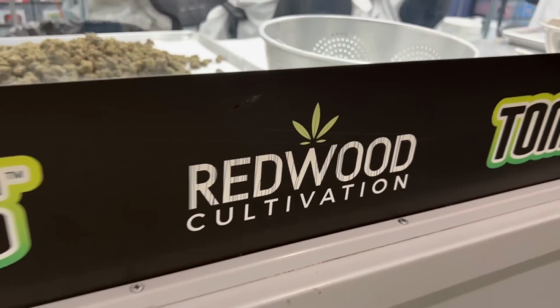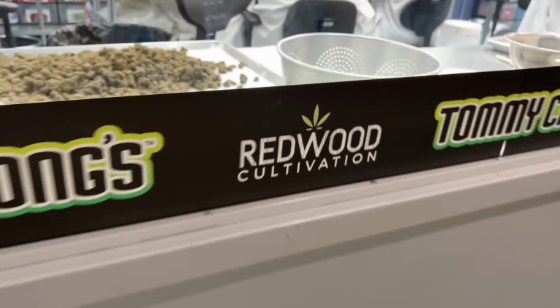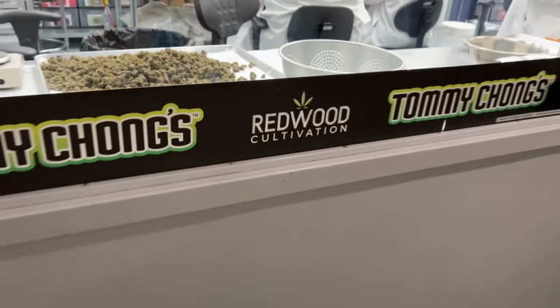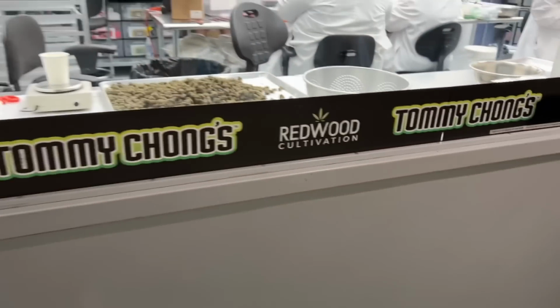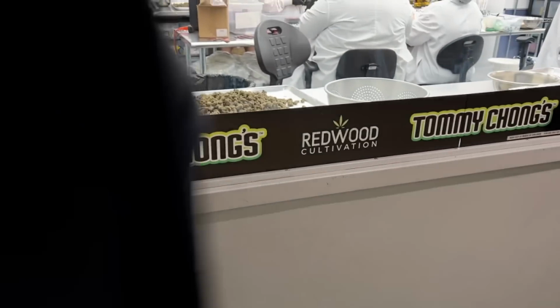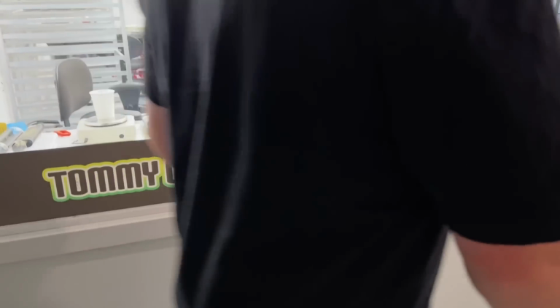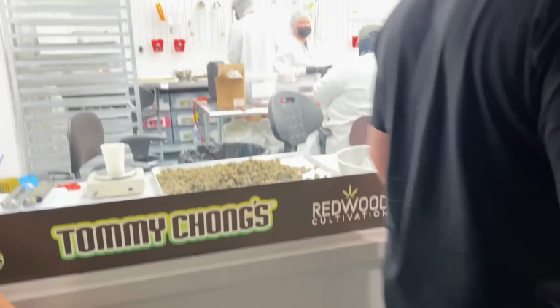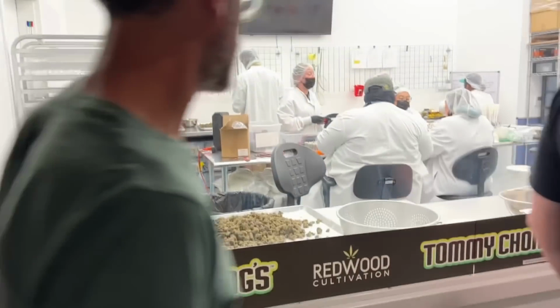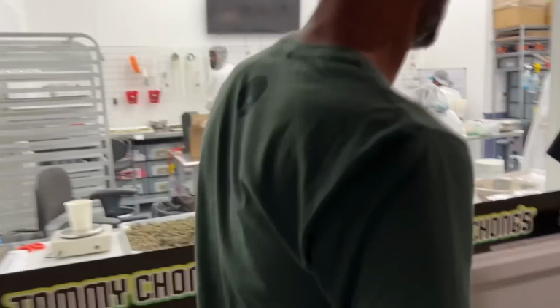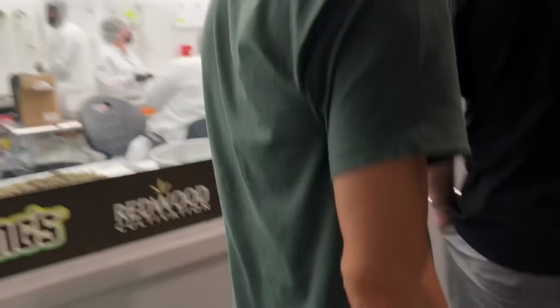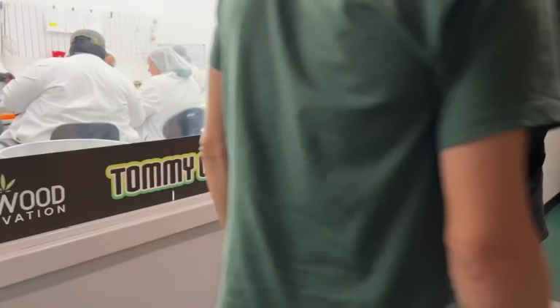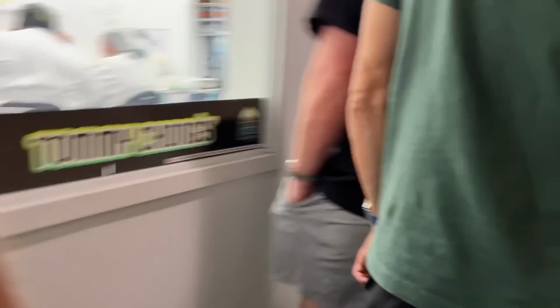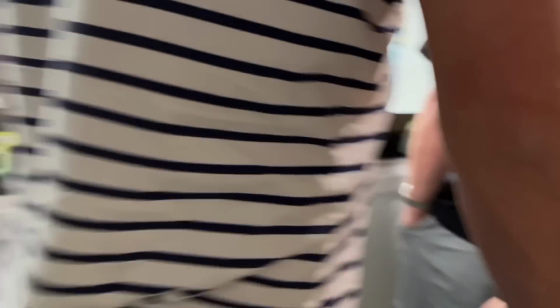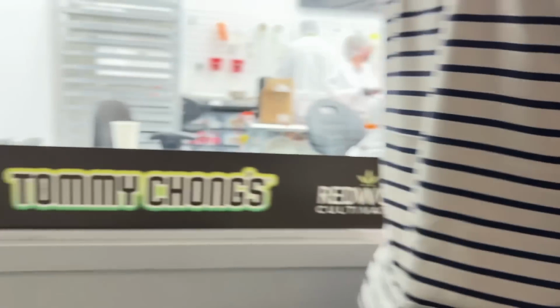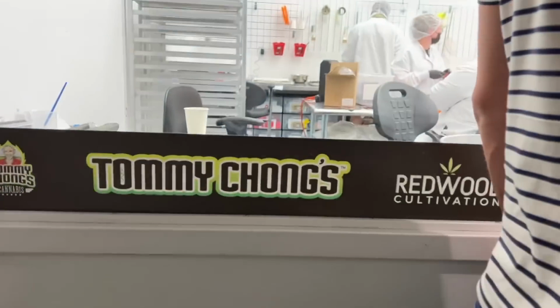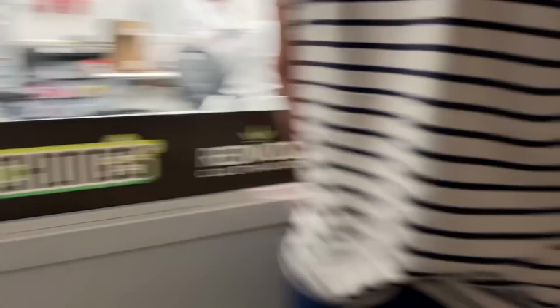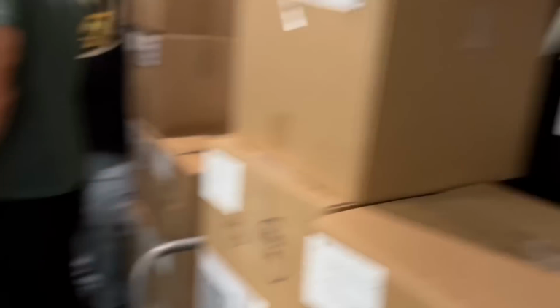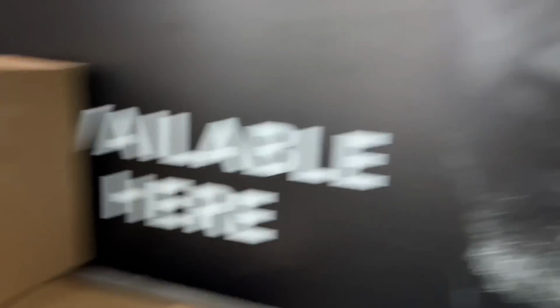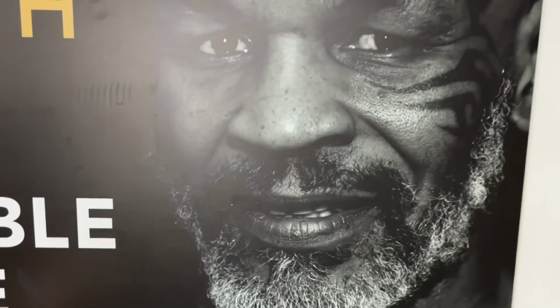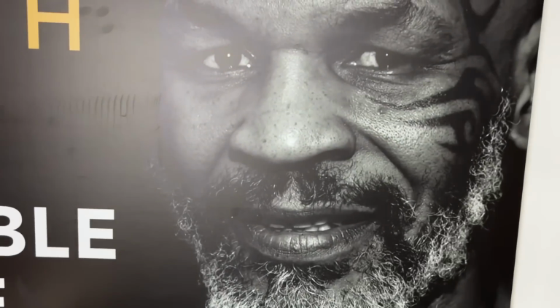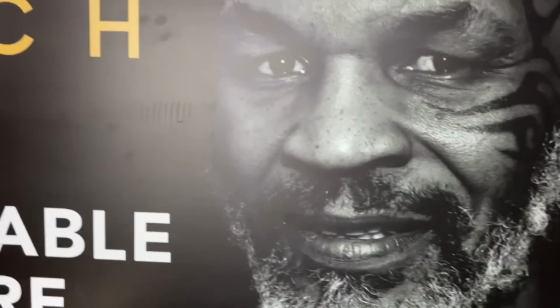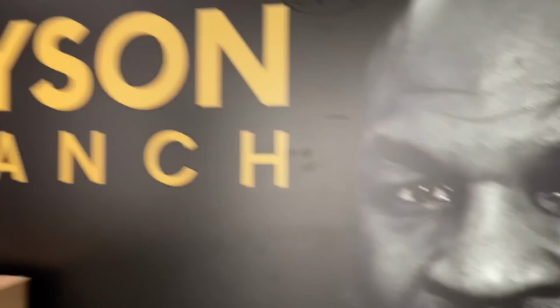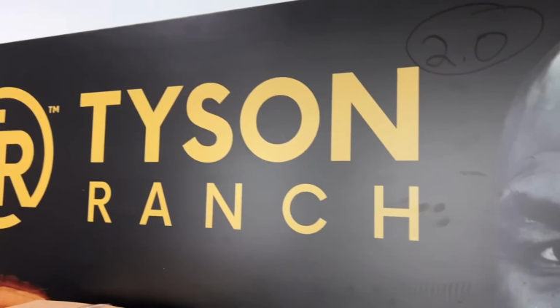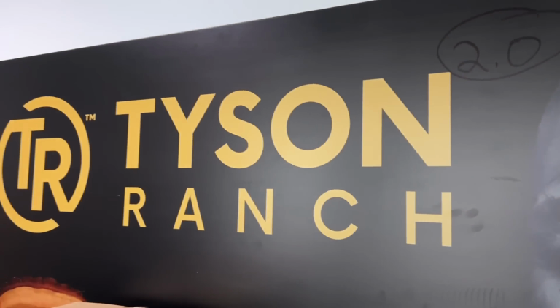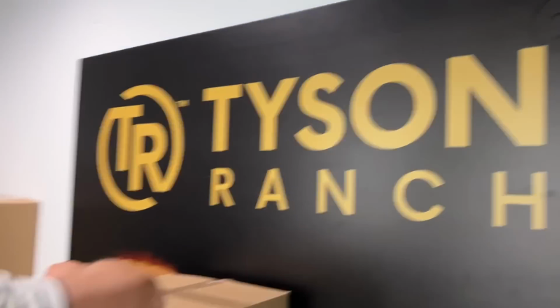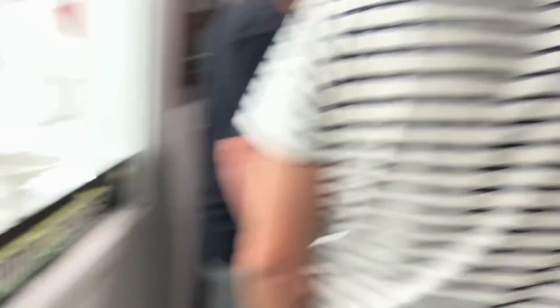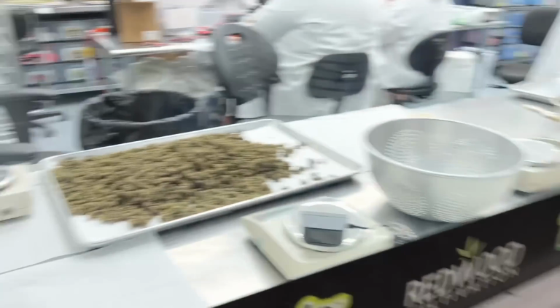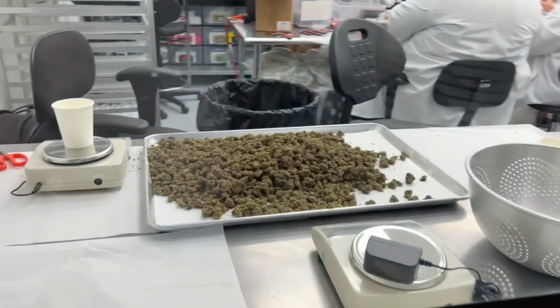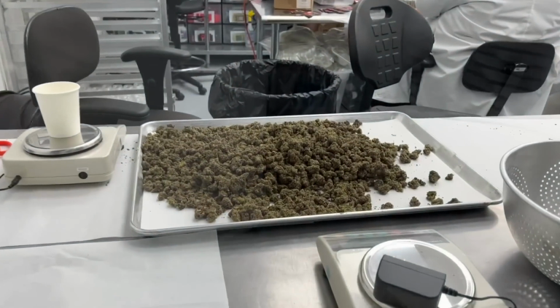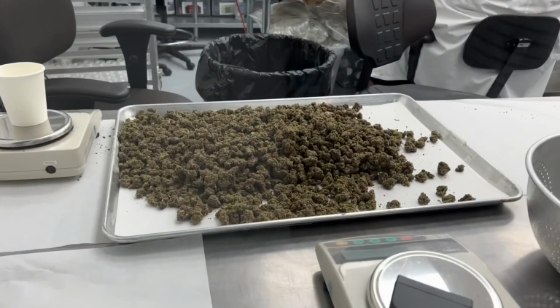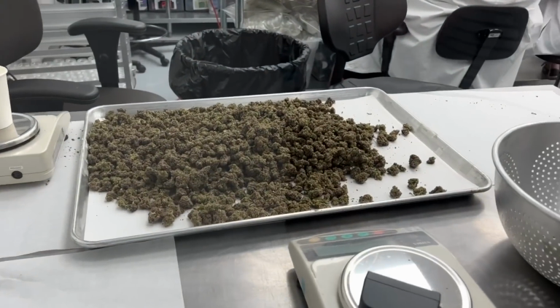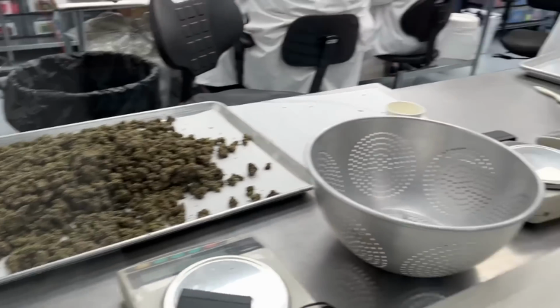The whole place is 20,000 square feet. We do multiple brands — Cookies, Tyson 2.0, Willie's Reserve. And I got Mike Tyson right here. That's you, that's me. Wow, that is awesome.